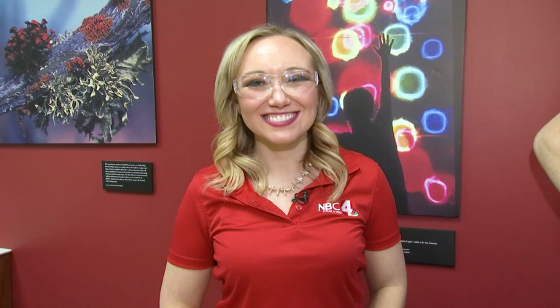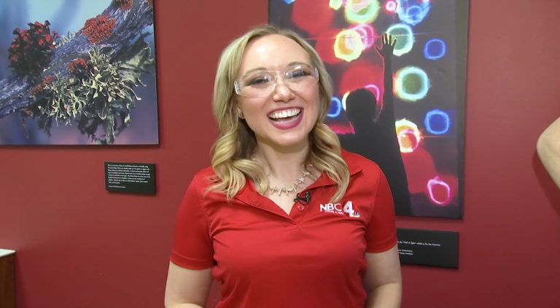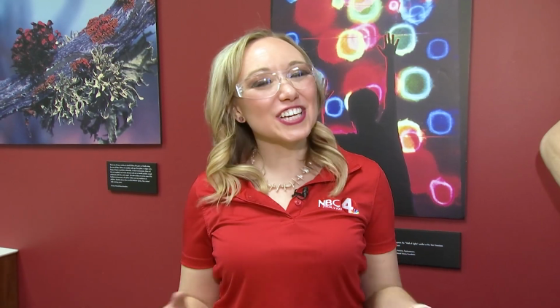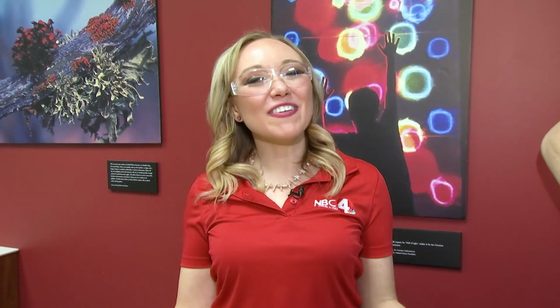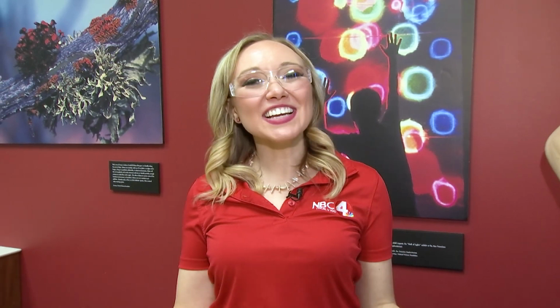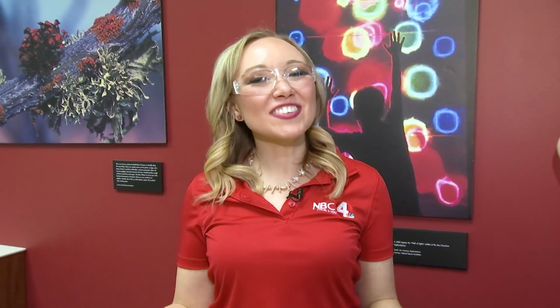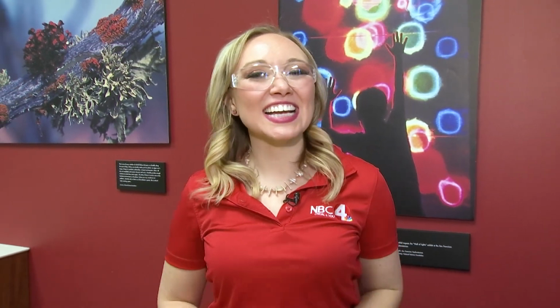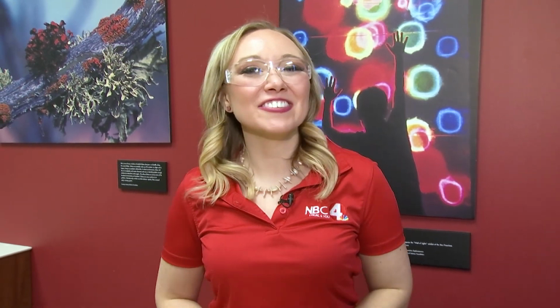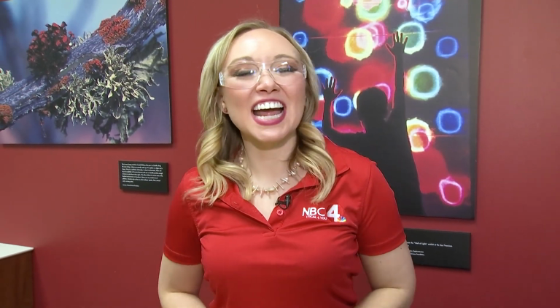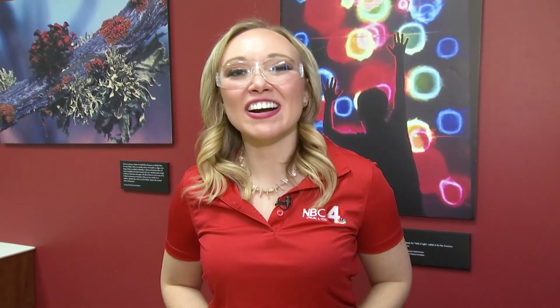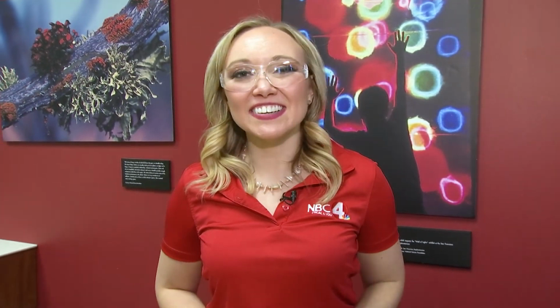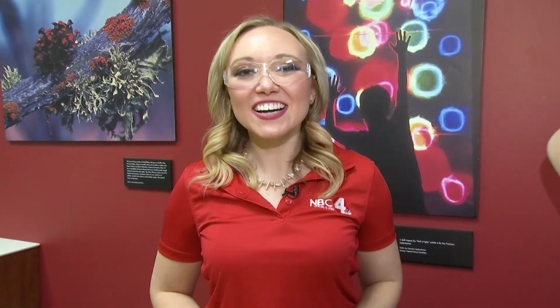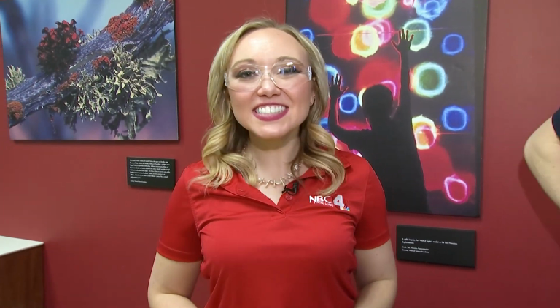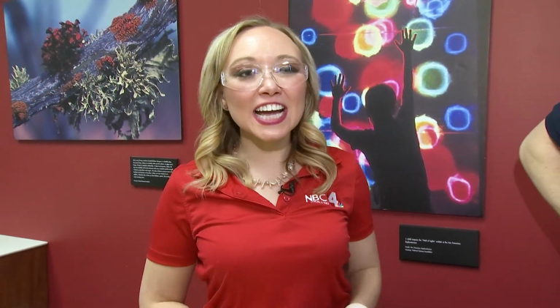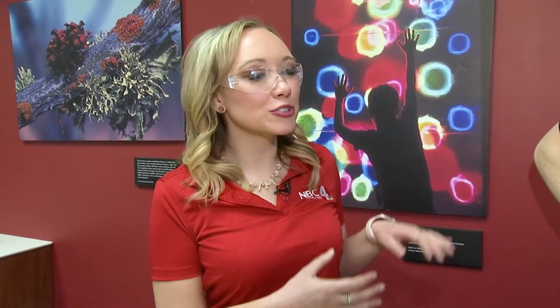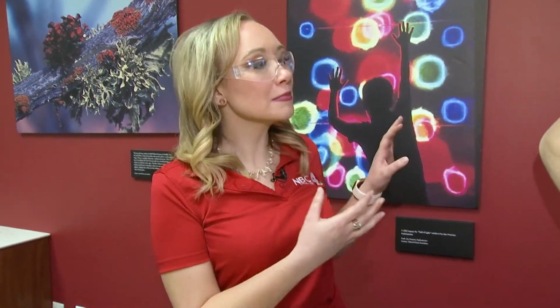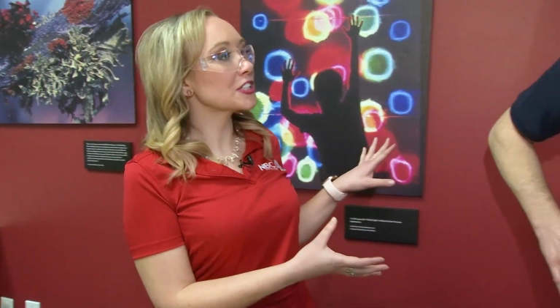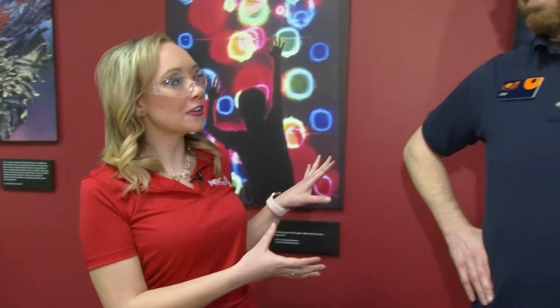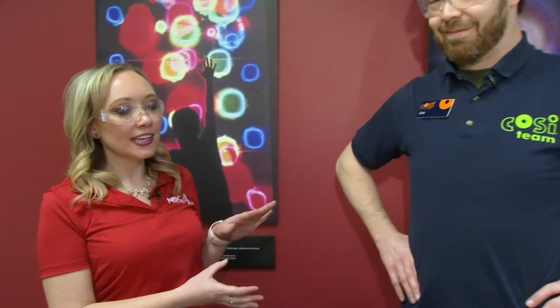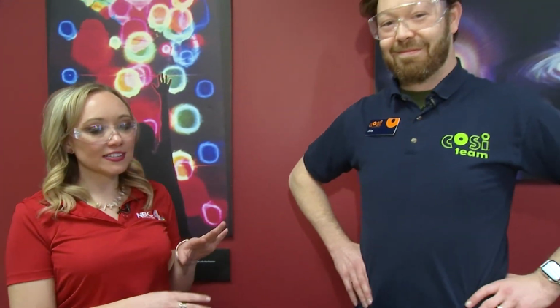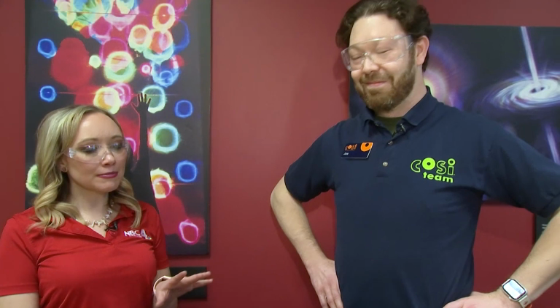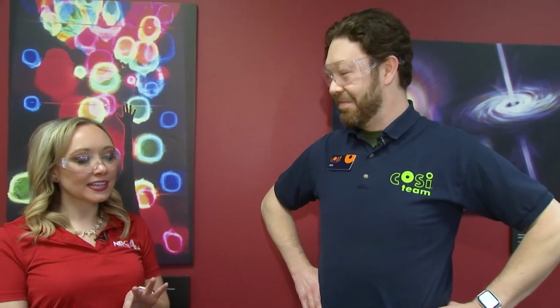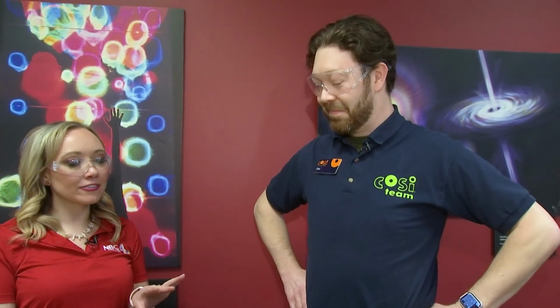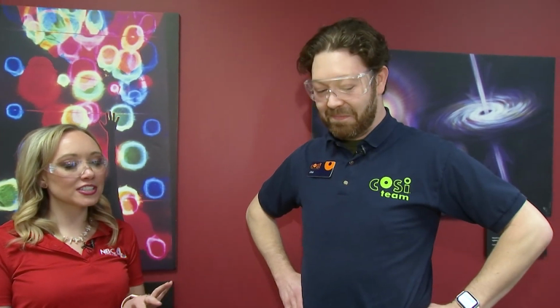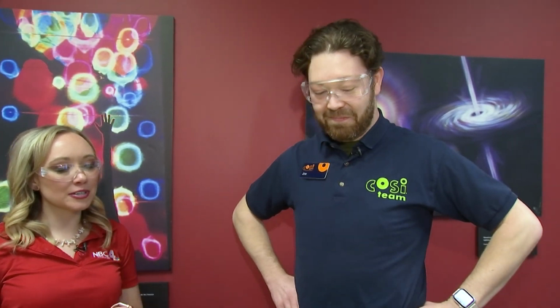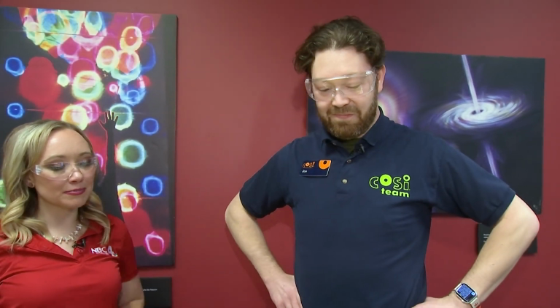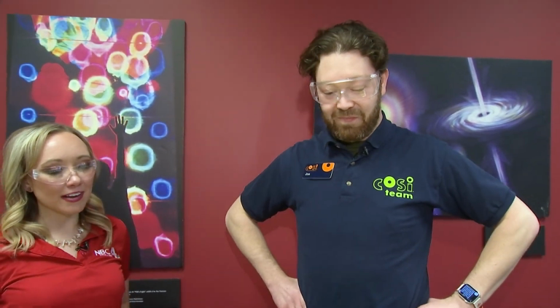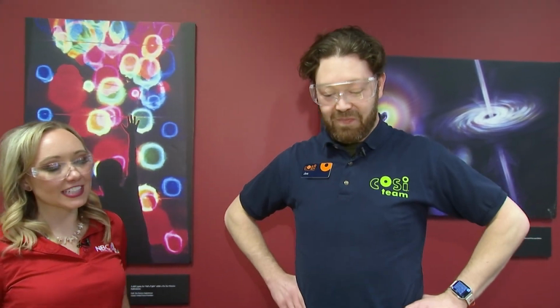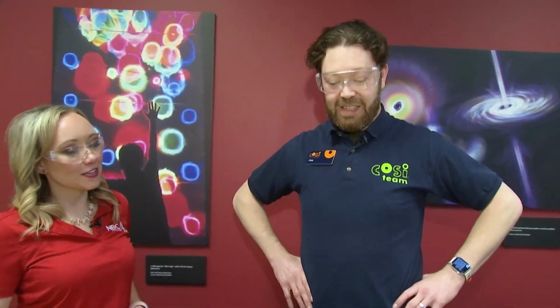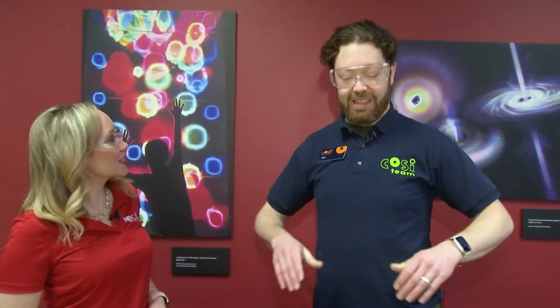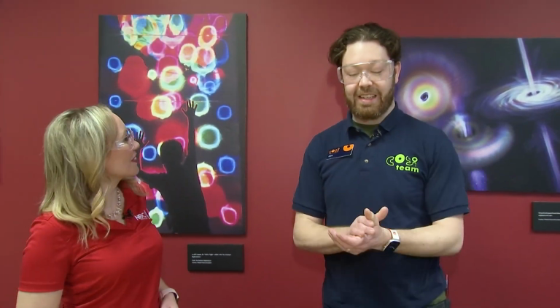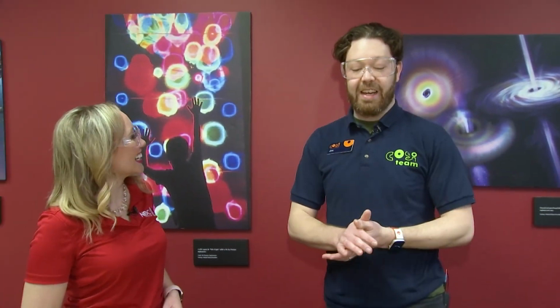Good morning and welcome back everyone. I'm out here at COSI, joined with Joe, and it looks like we already have a little experiment in progress. So what's going on?